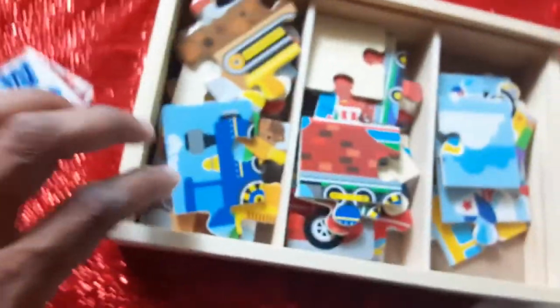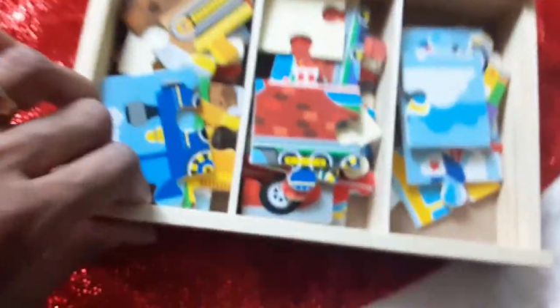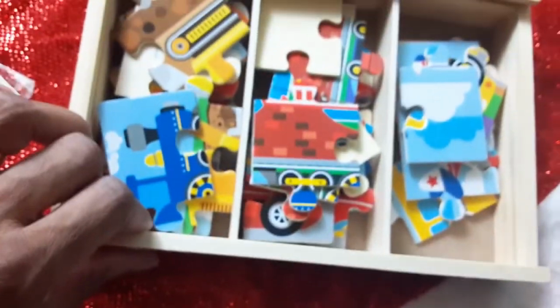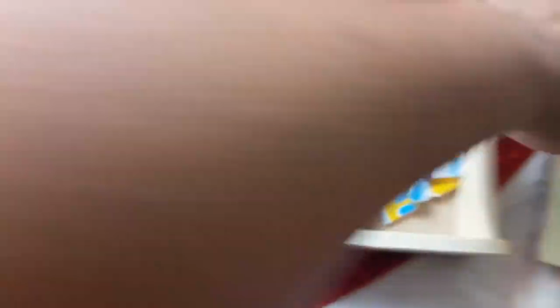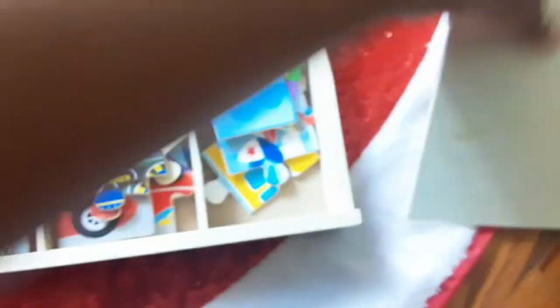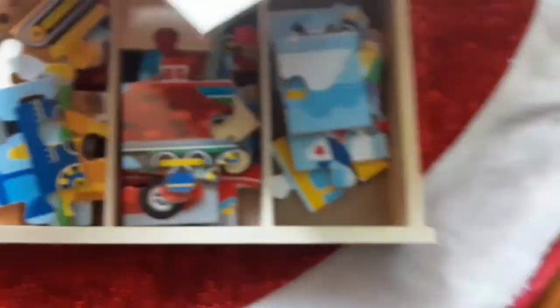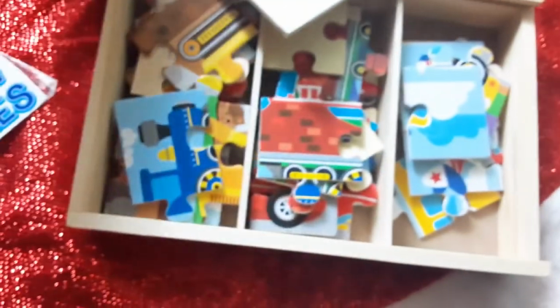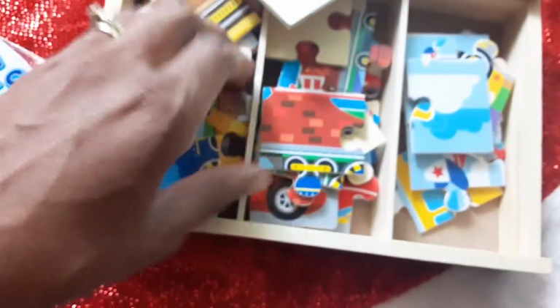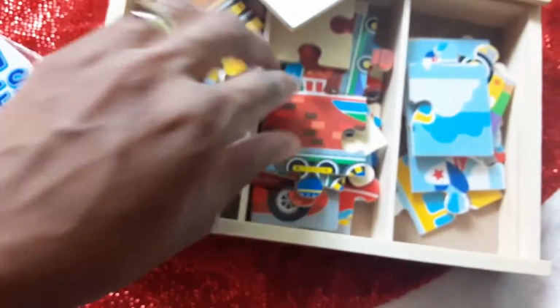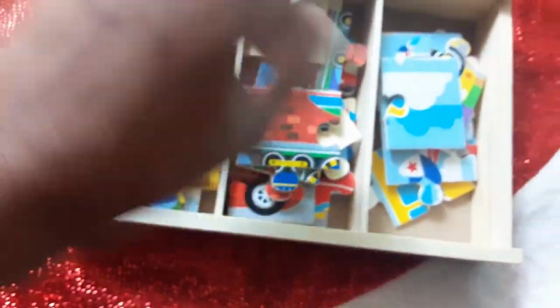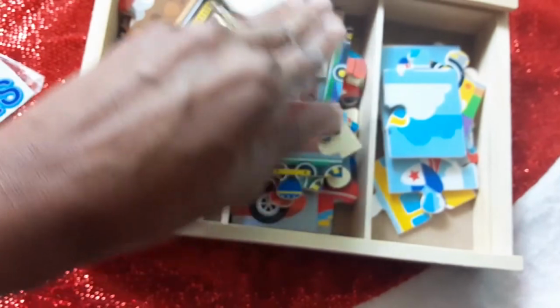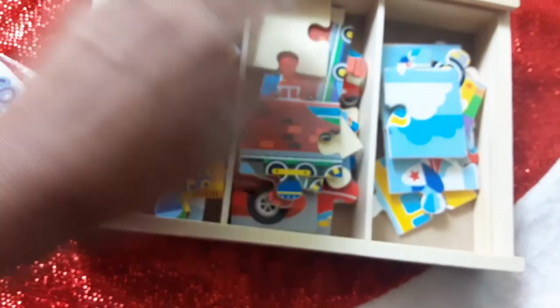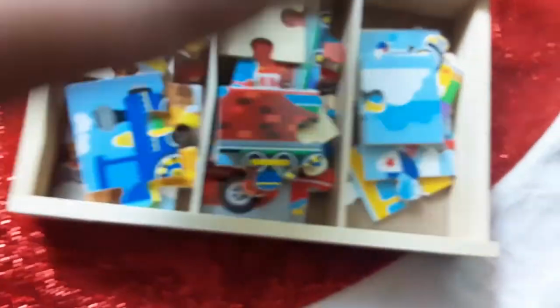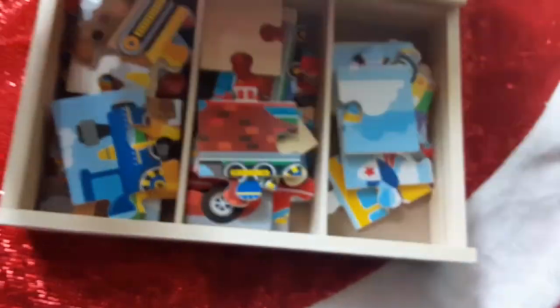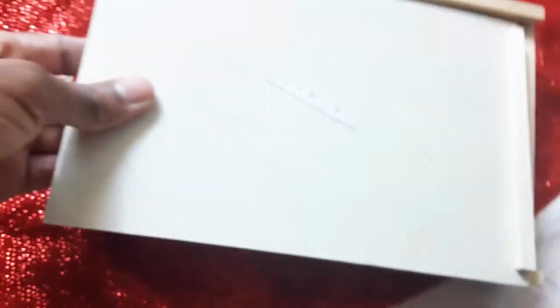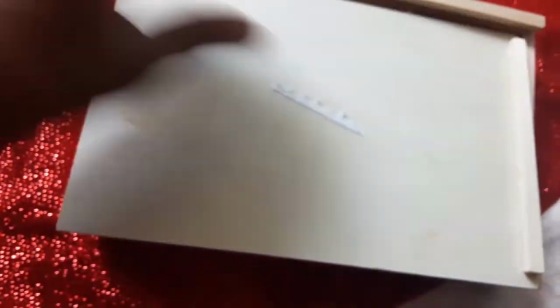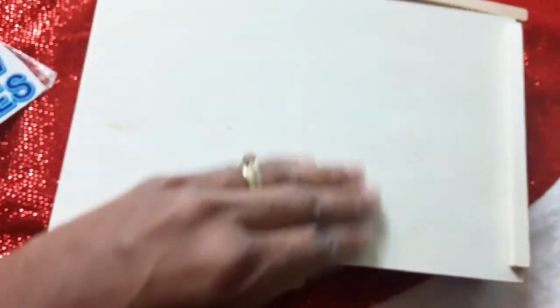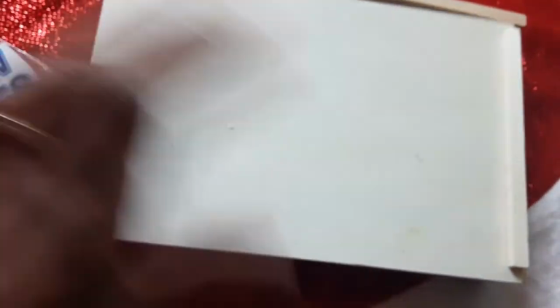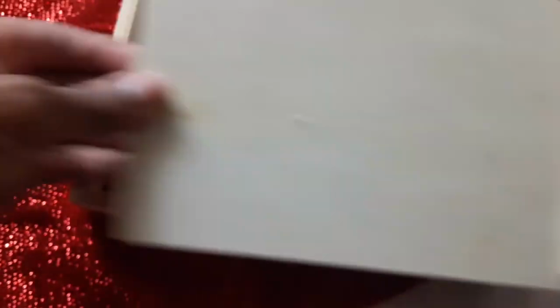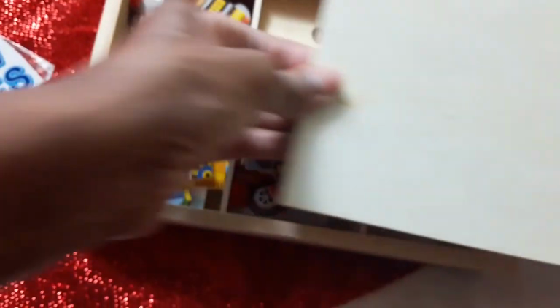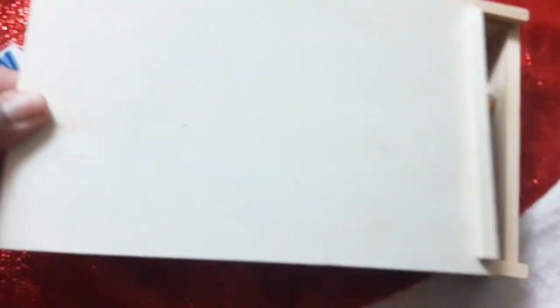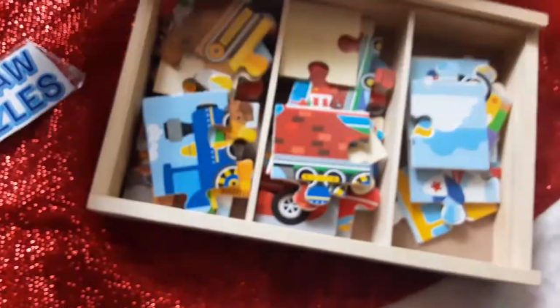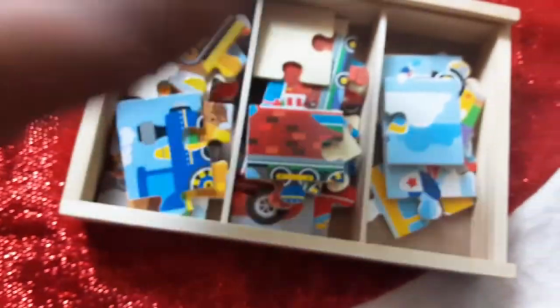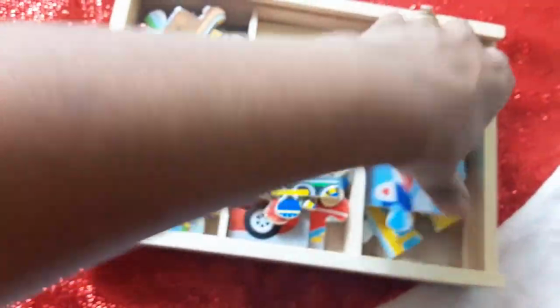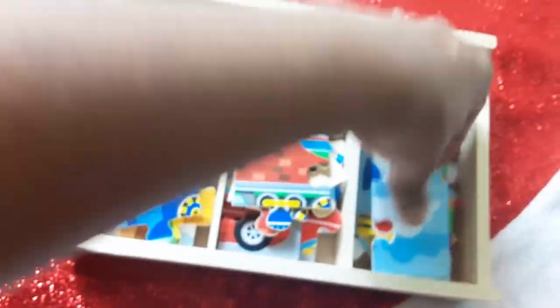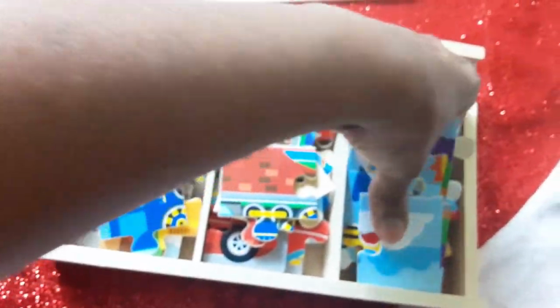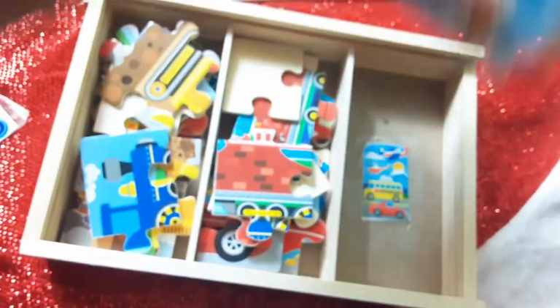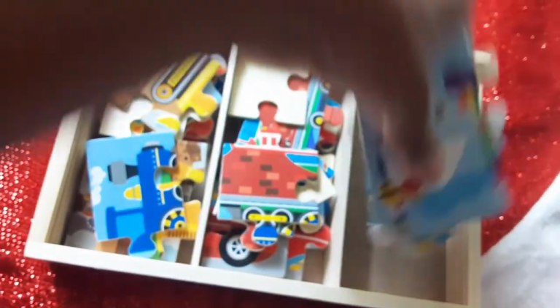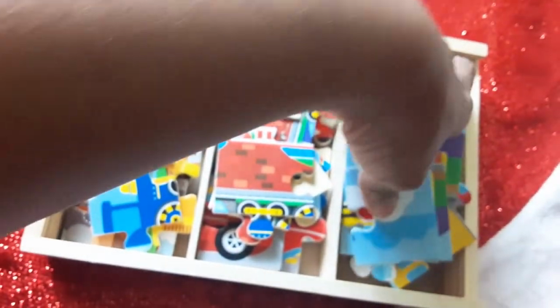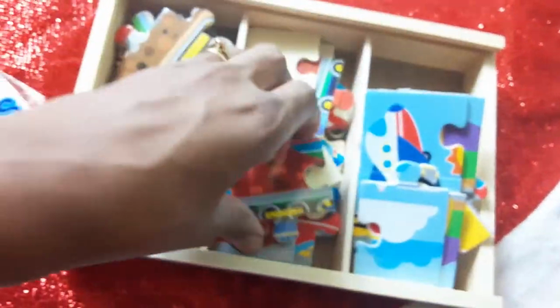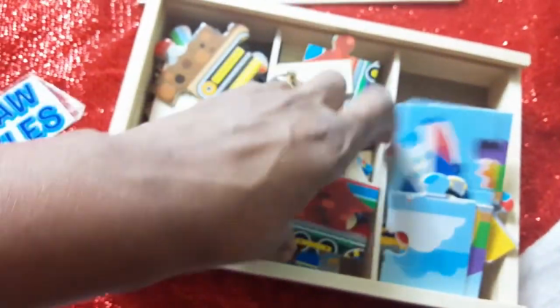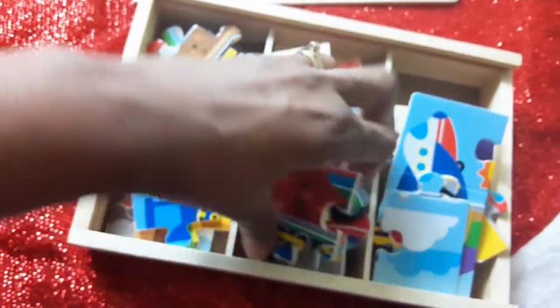Here is a Melissa and Doug jigsaw set. It comes in three different types and has a little board that you can put on top — it slides over — and you already have your storage ready.